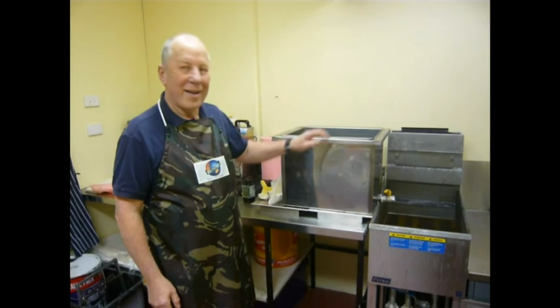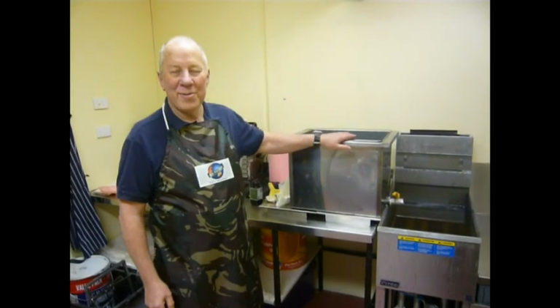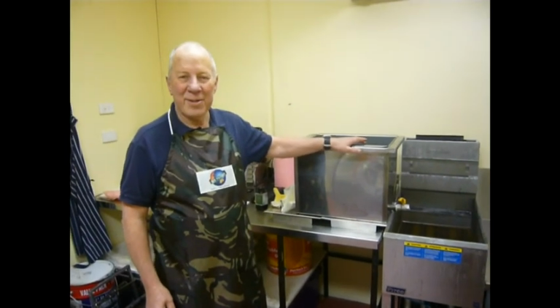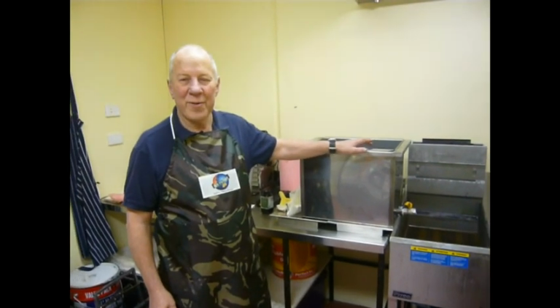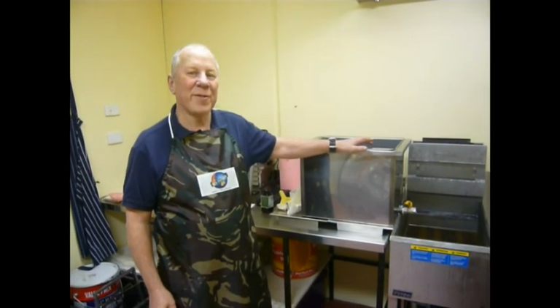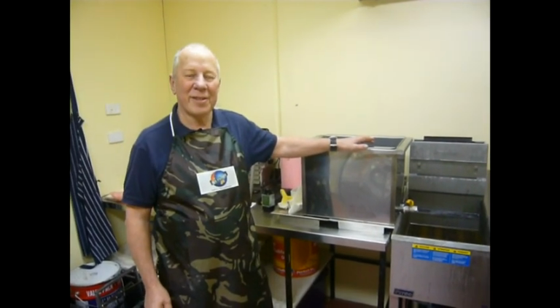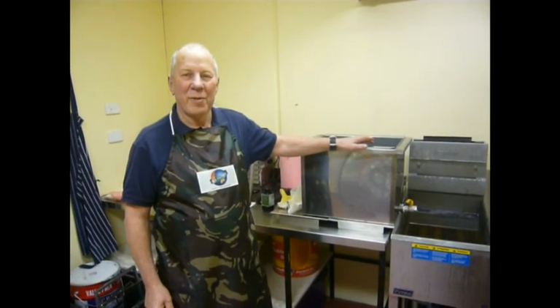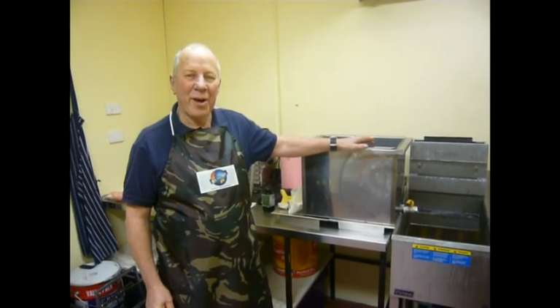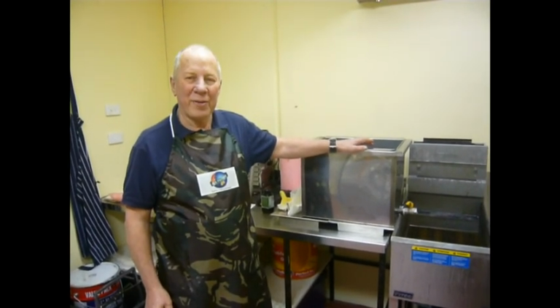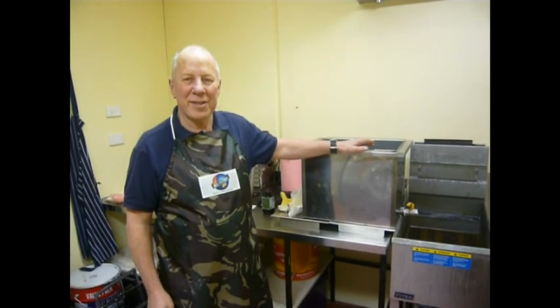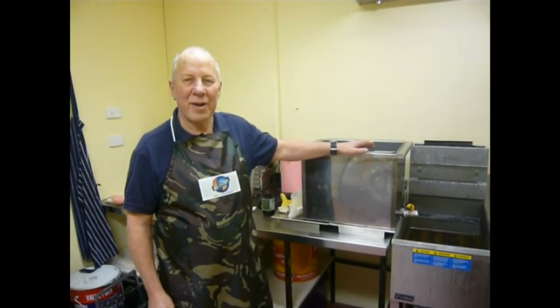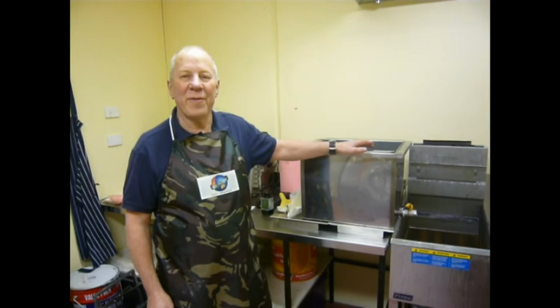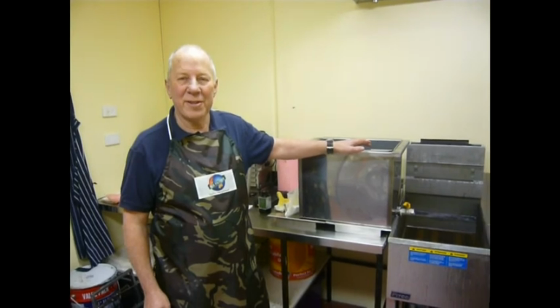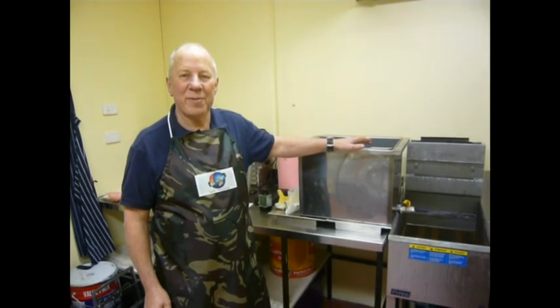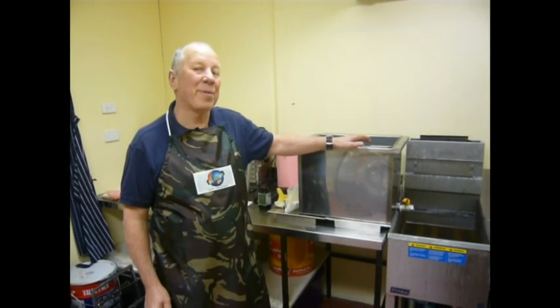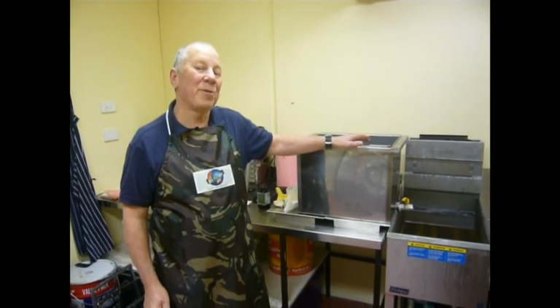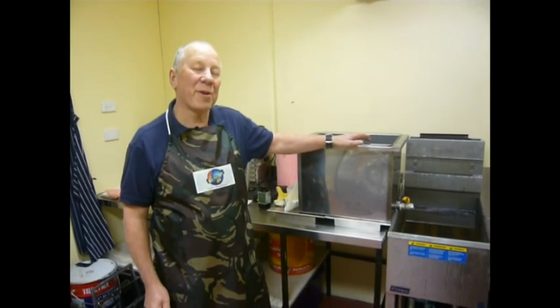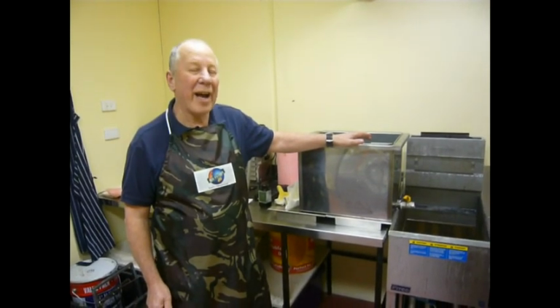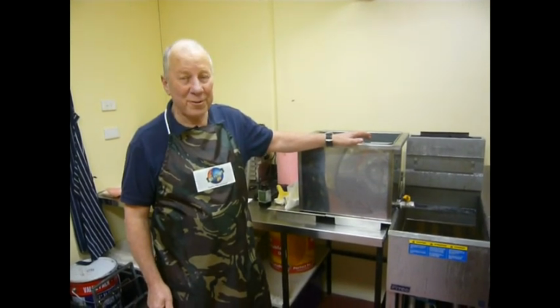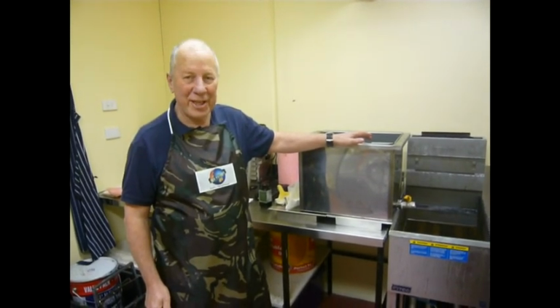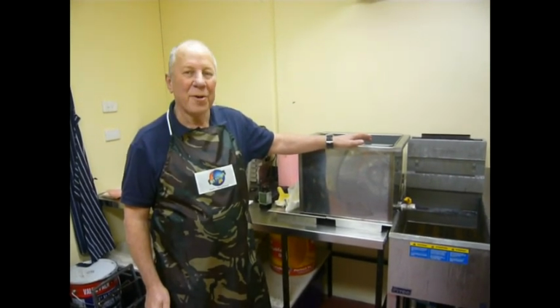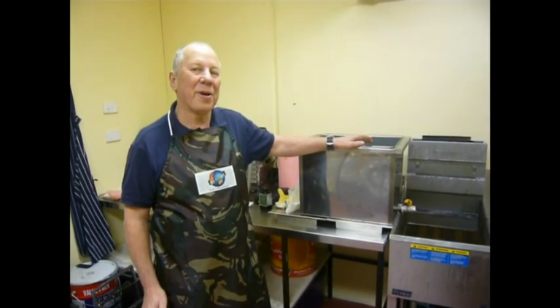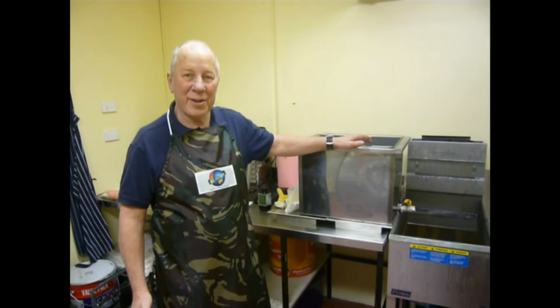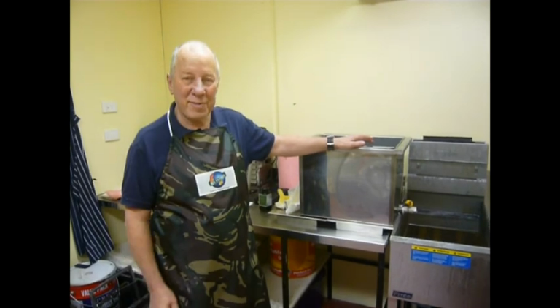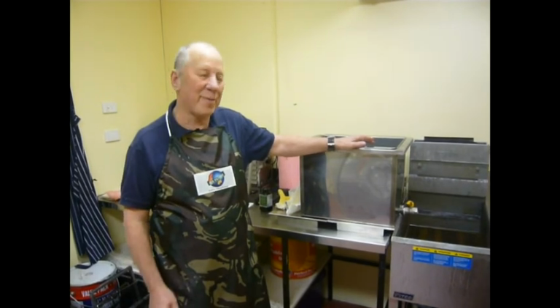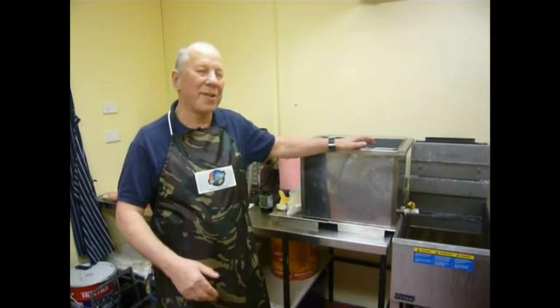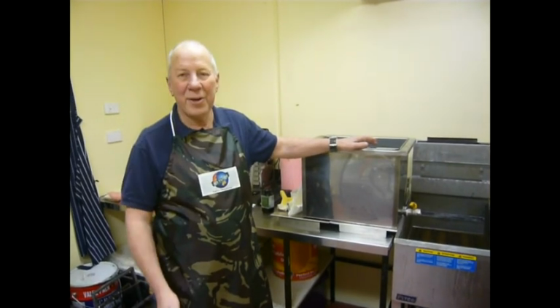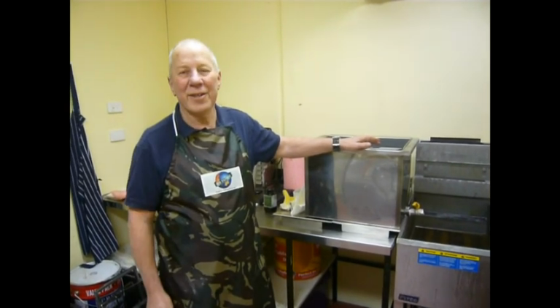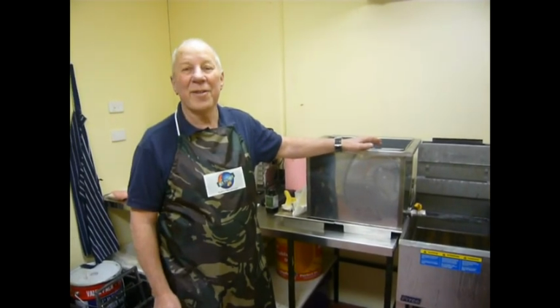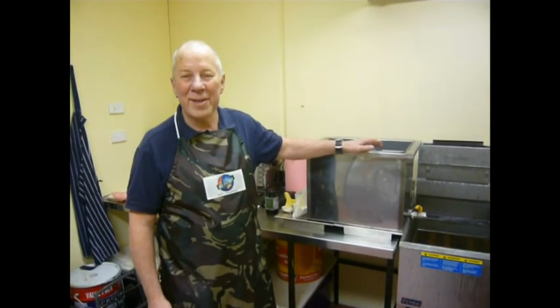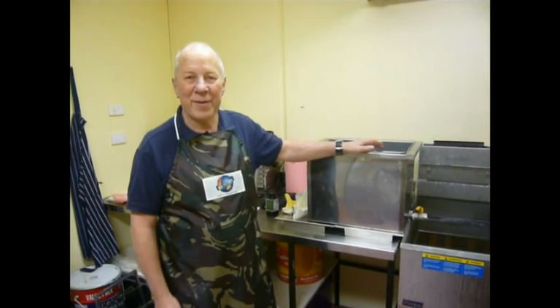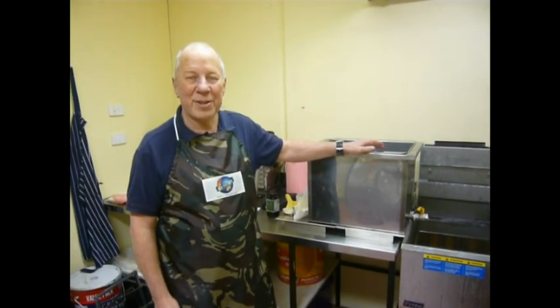Hello, my name is David from Ace Filters. We've been often requested to have a filtering system for people who do not require a filter machine, or have not got the space for a machine, or have not got the money to buy a filter machine.